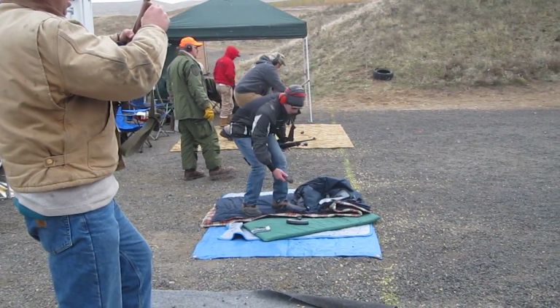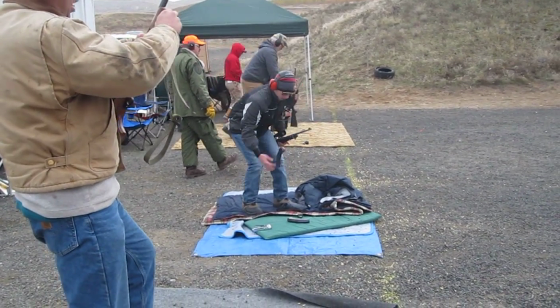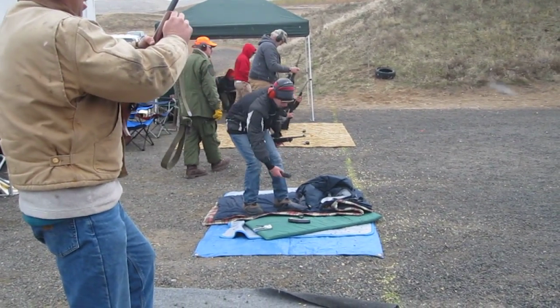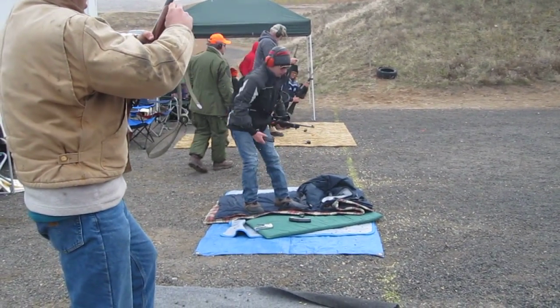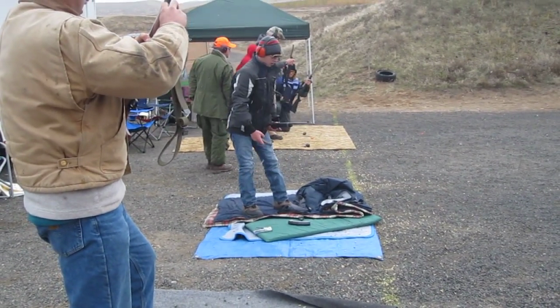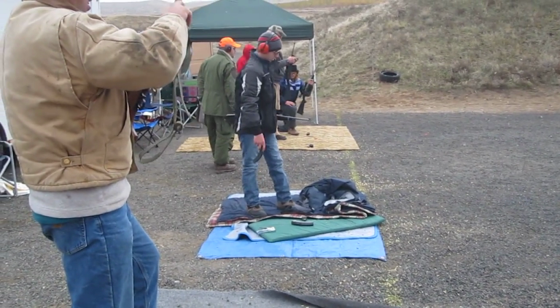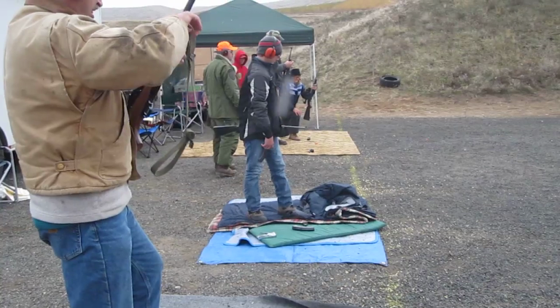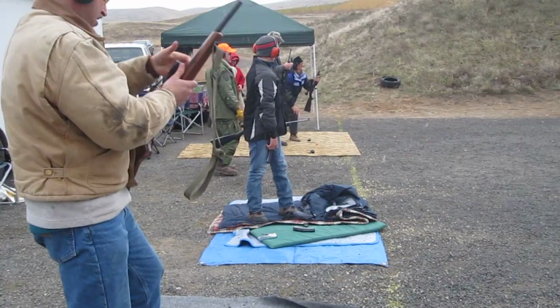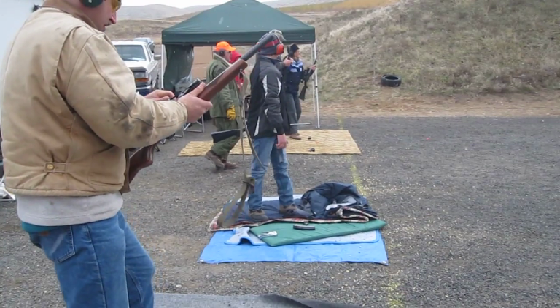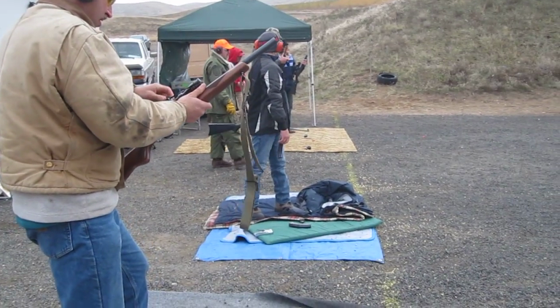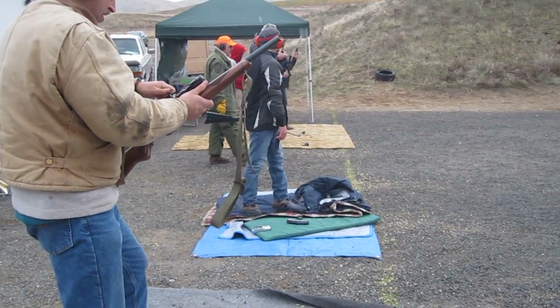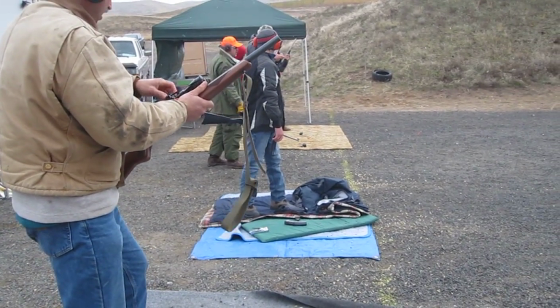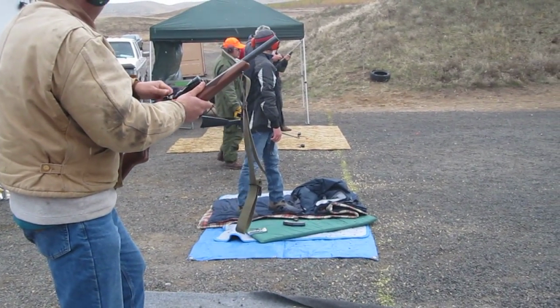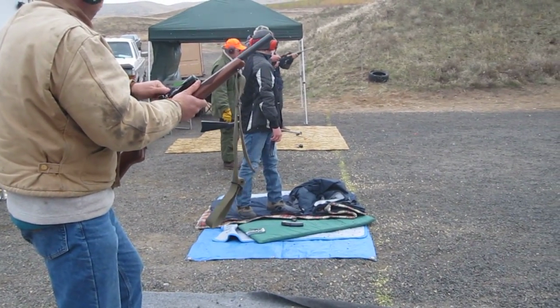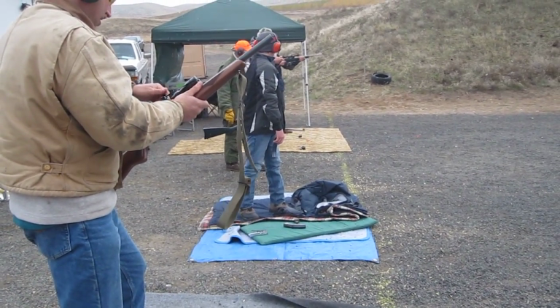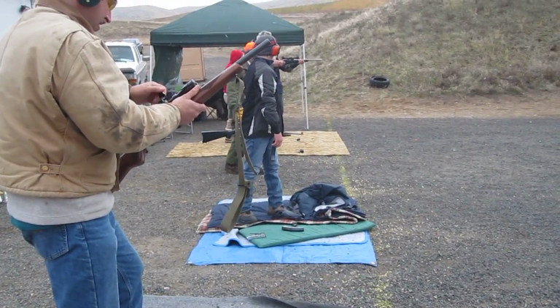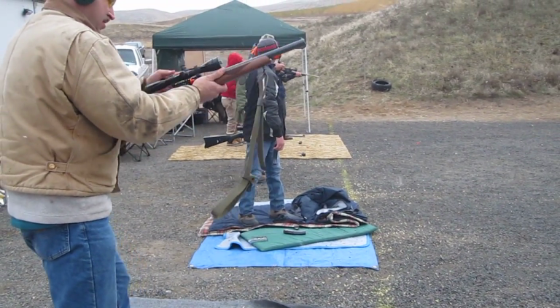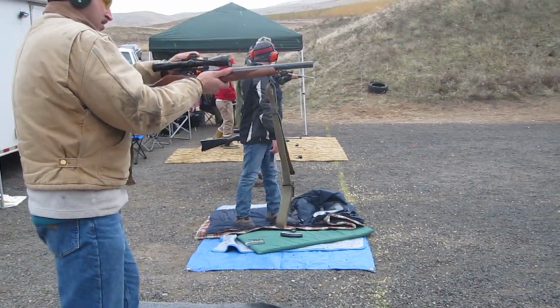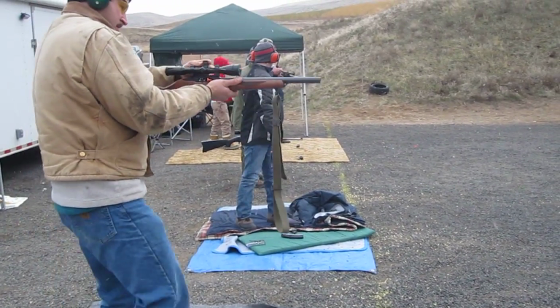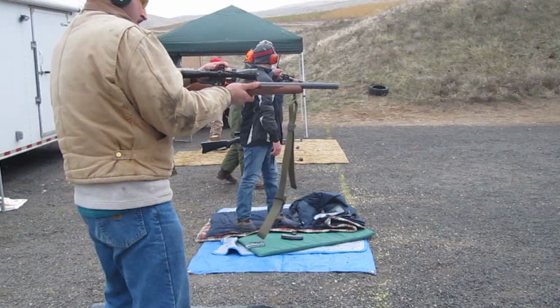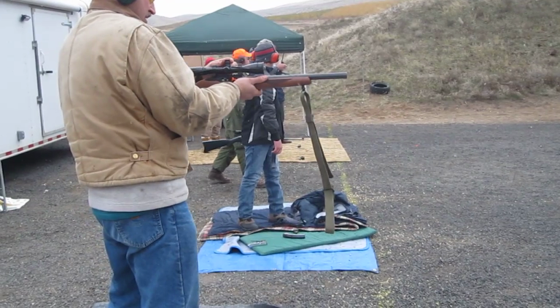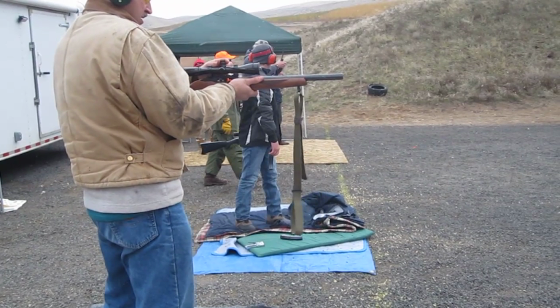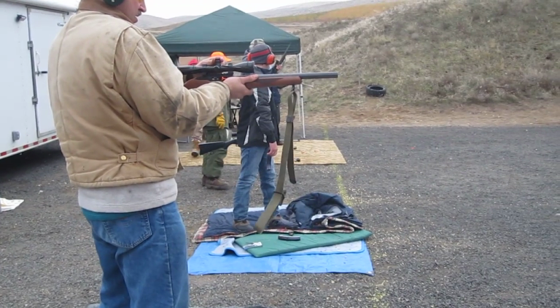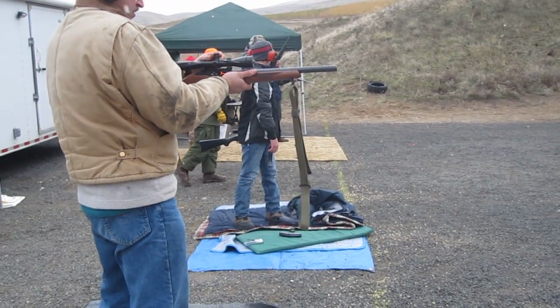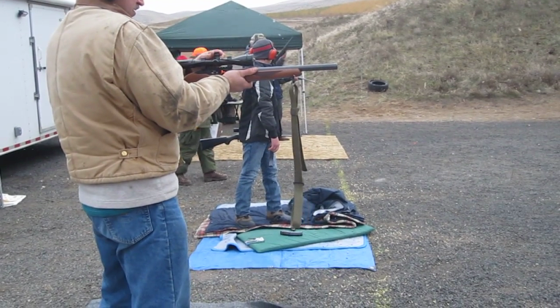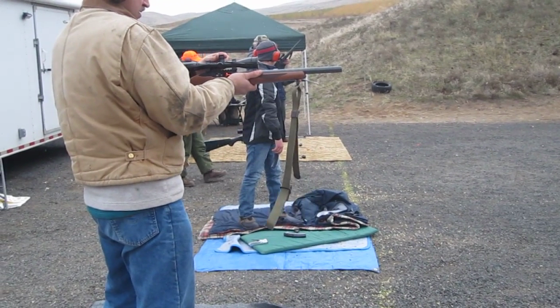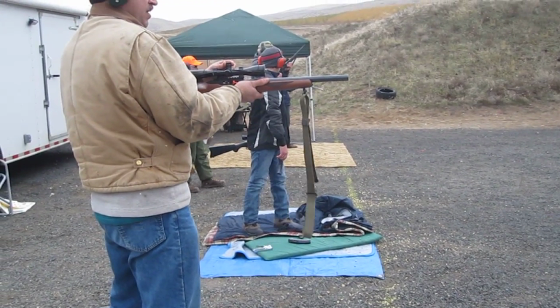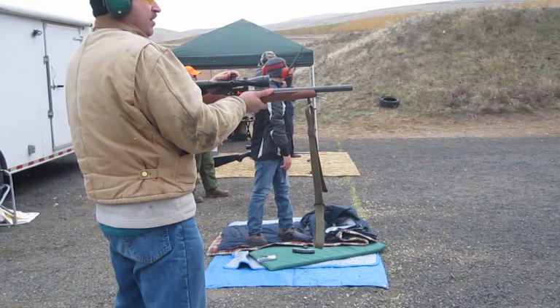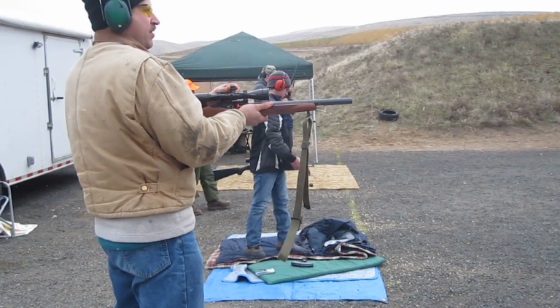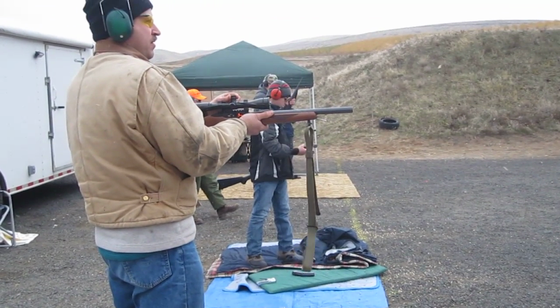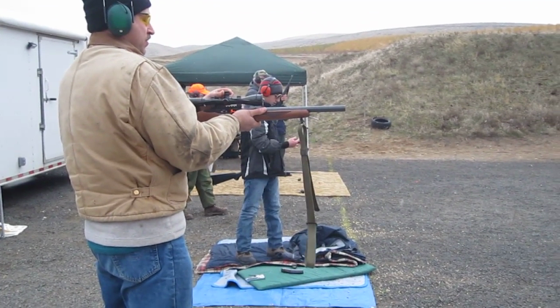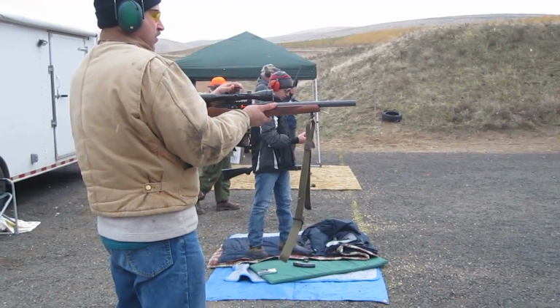From that position, you will move to the prone position and engage those three targets with 10 rounds. And then you will finish up the AQT with the bottom row of targets with 10 rounds.